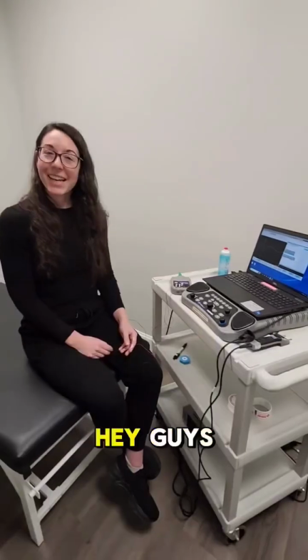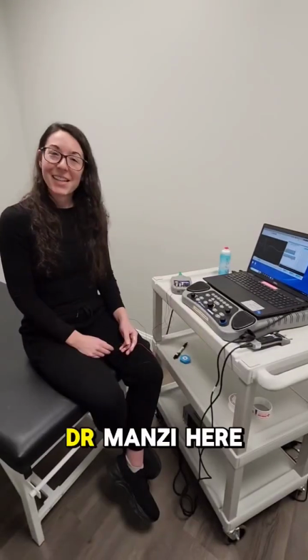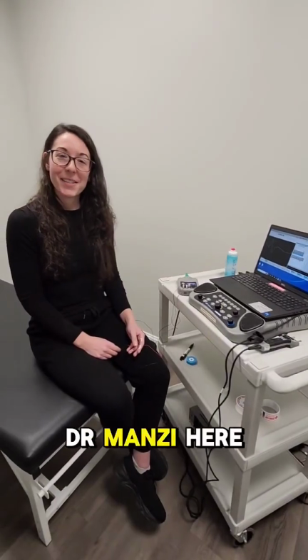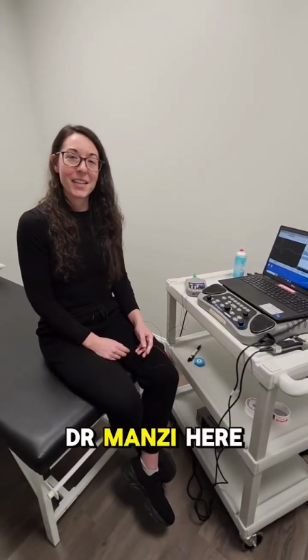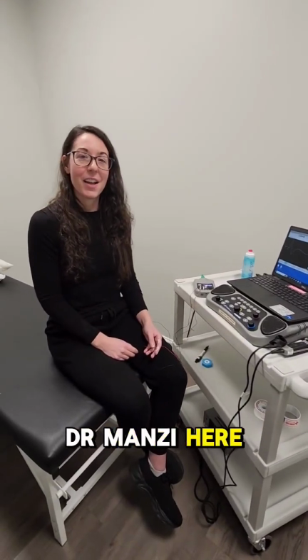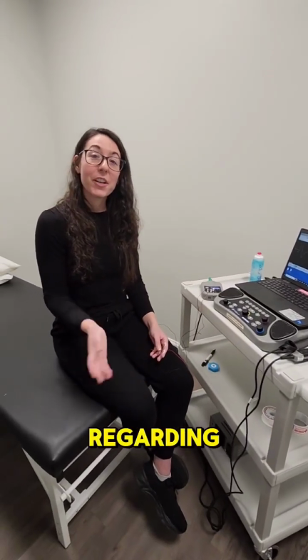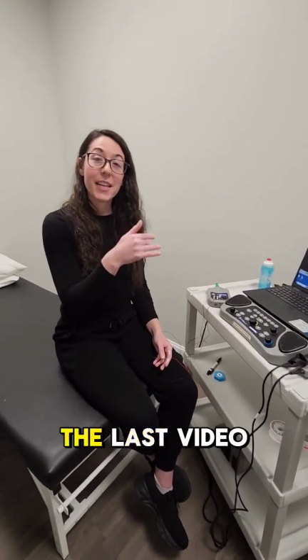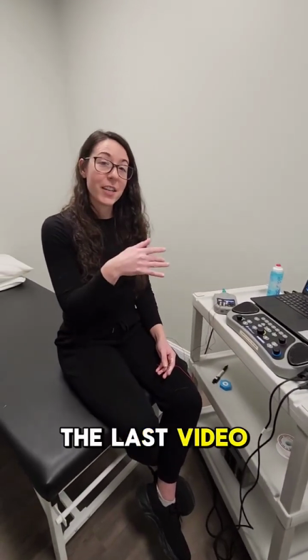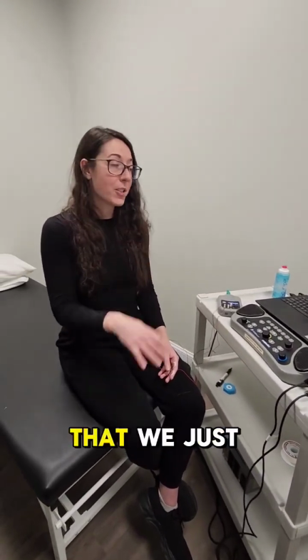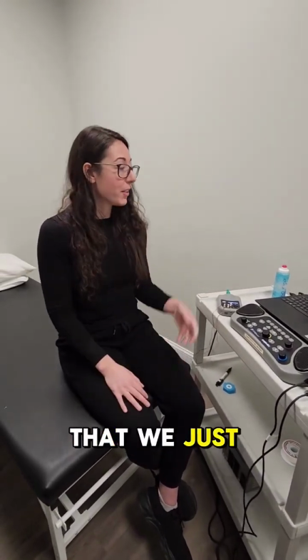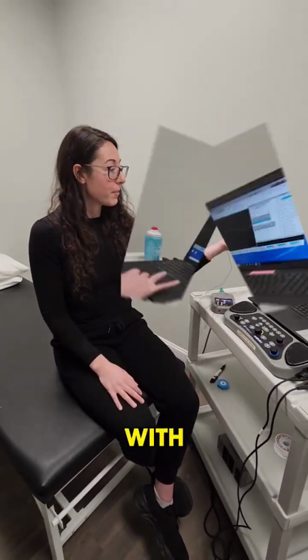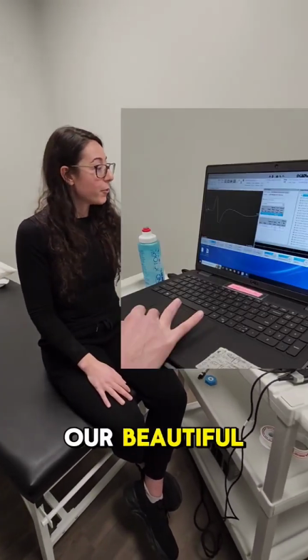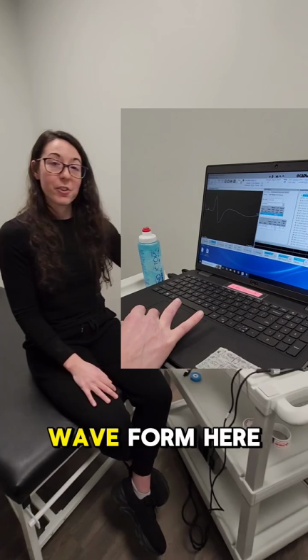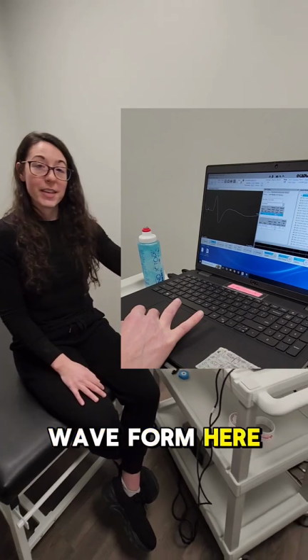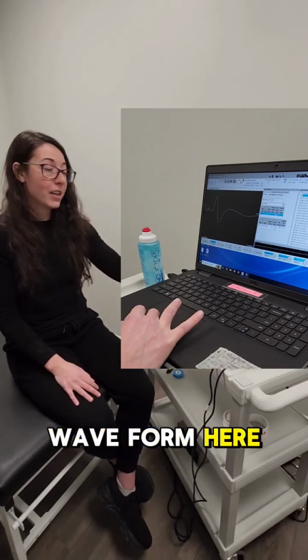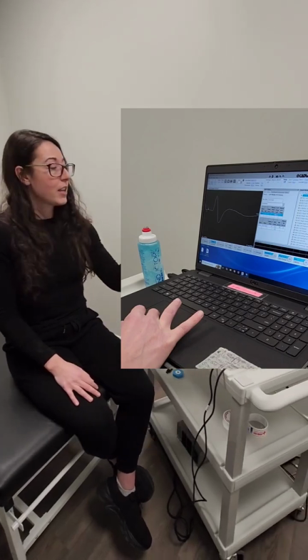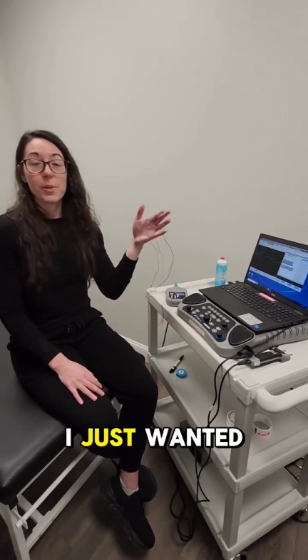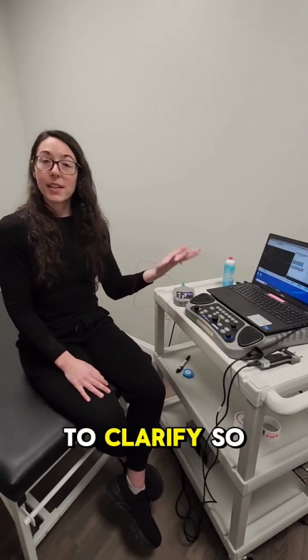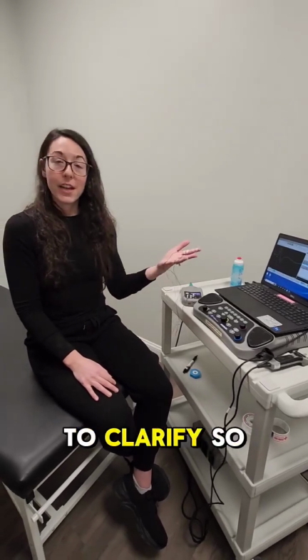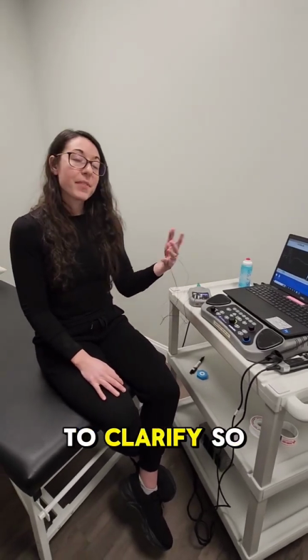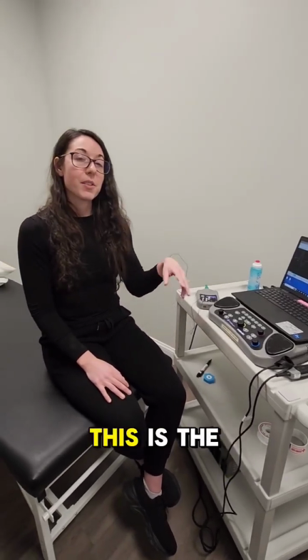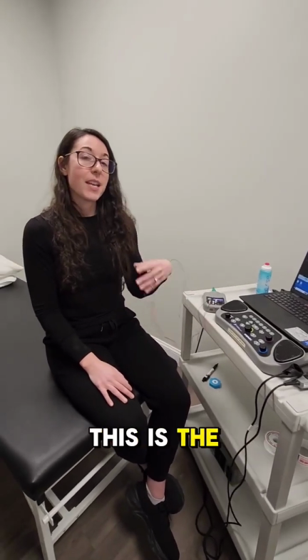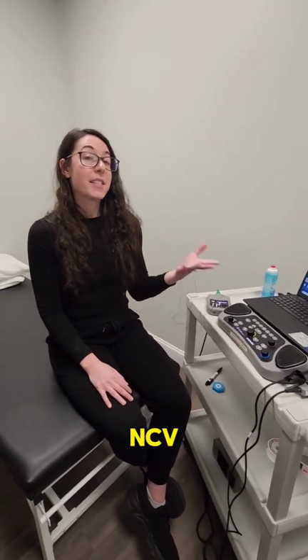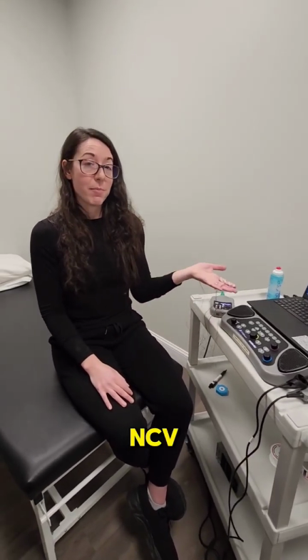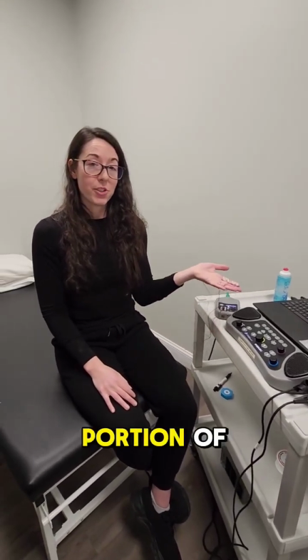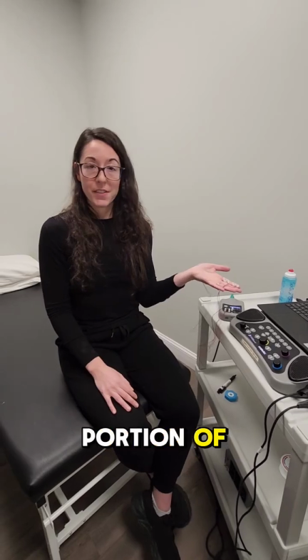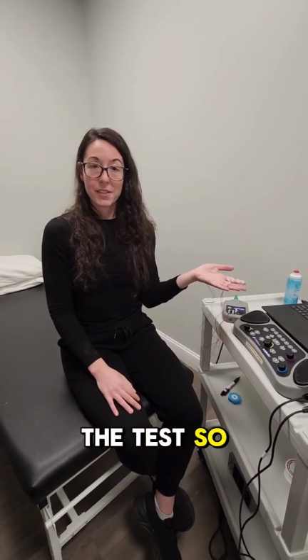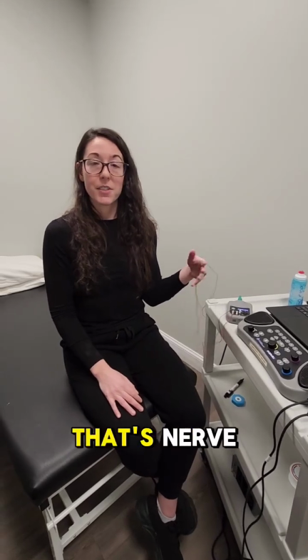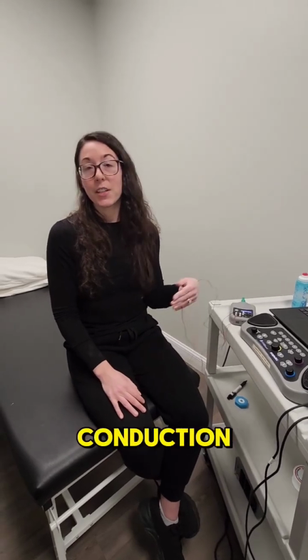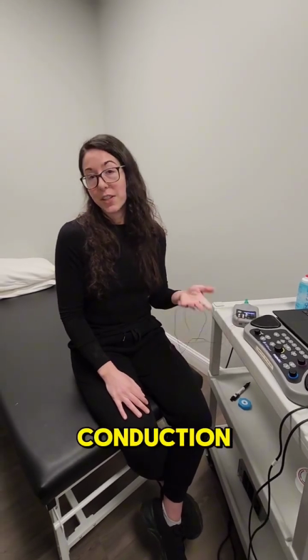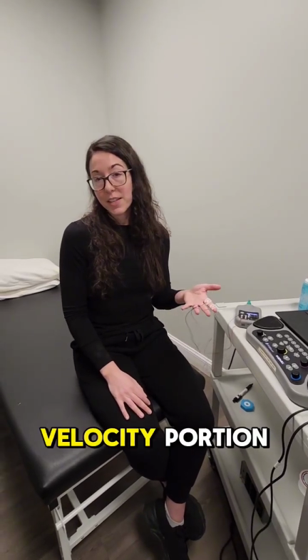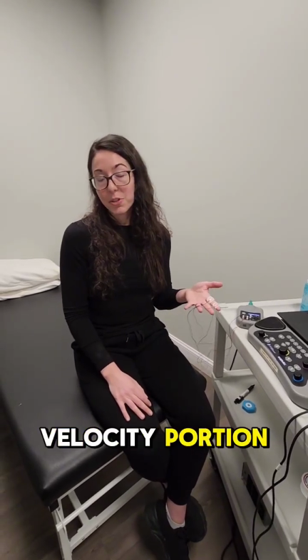Hey guys, Dr. Manzi here. Regarding the last video that we just did with our beautiful waveform here, I just wanted to clarify. So this is the NCV portion of the test — that's the nerve conduction velocity portion.